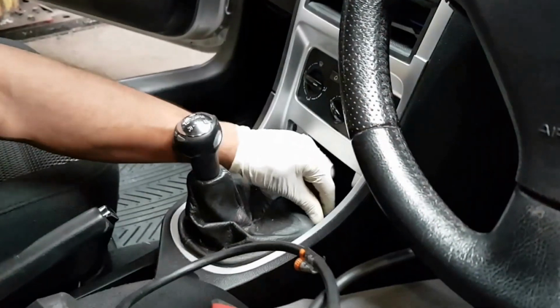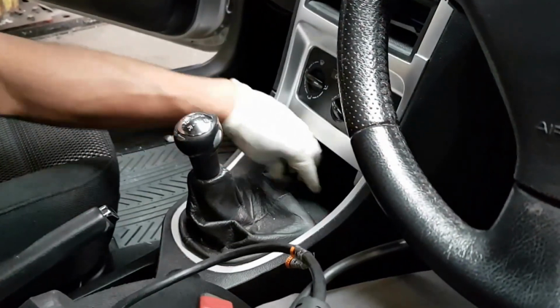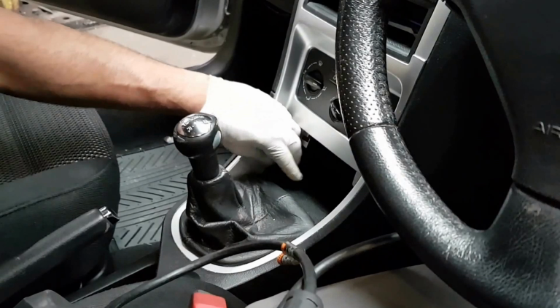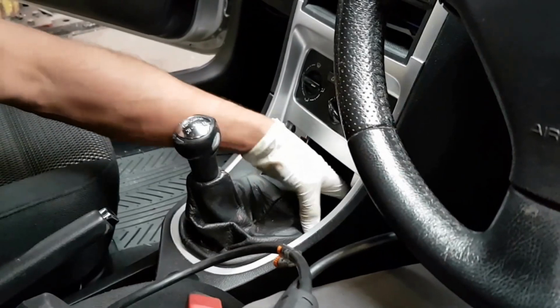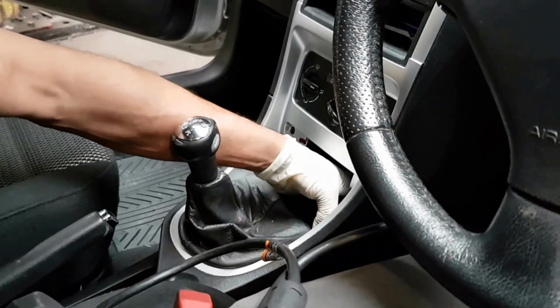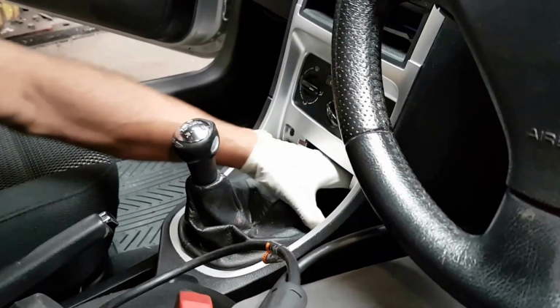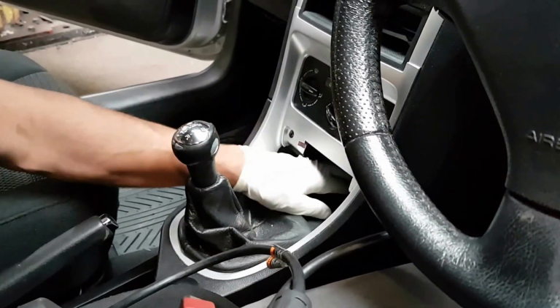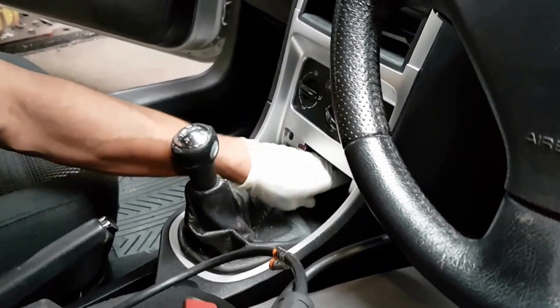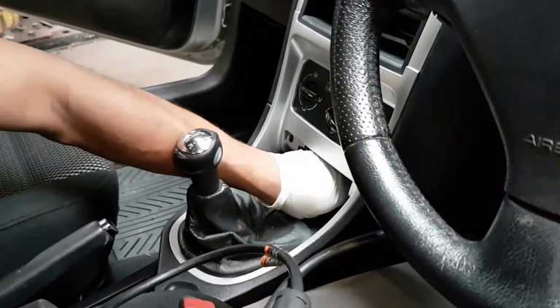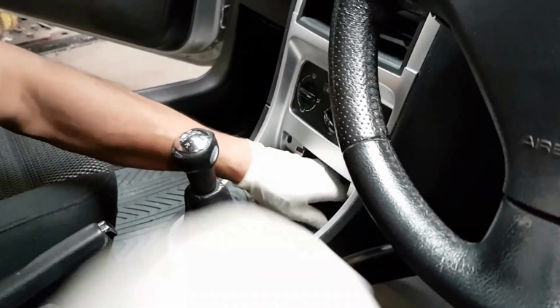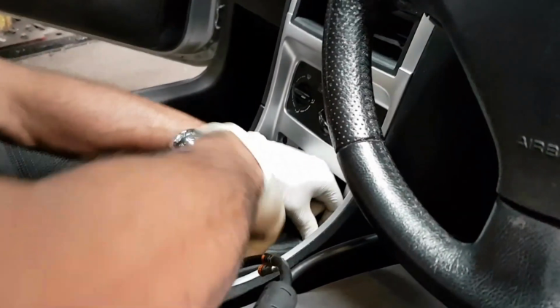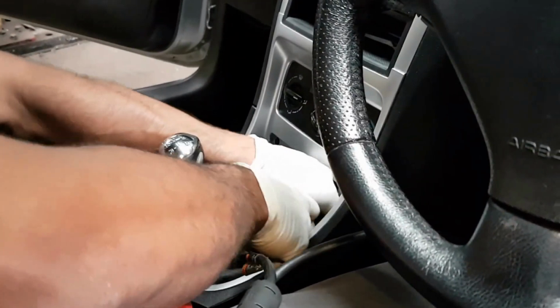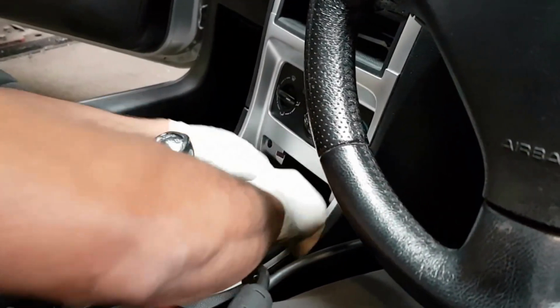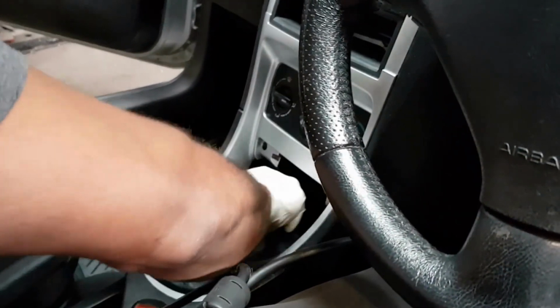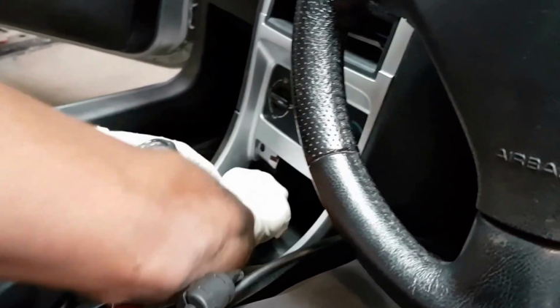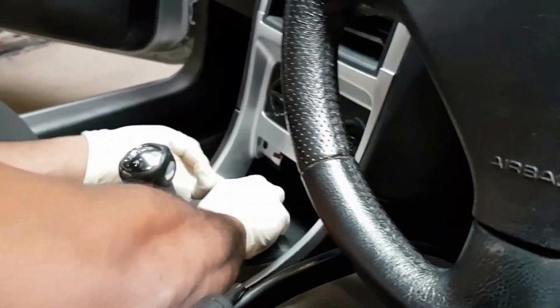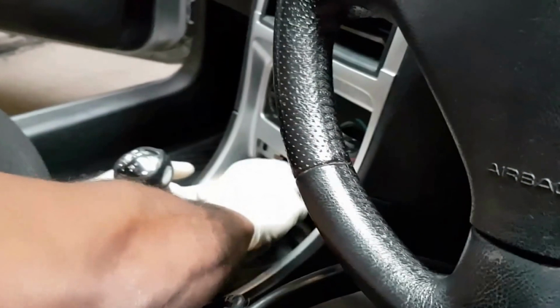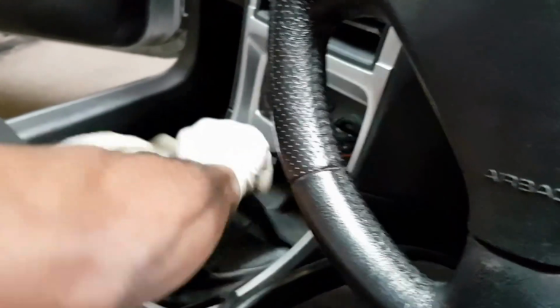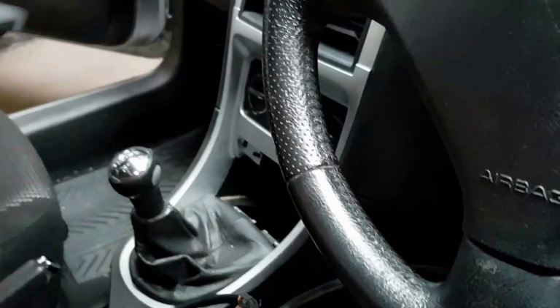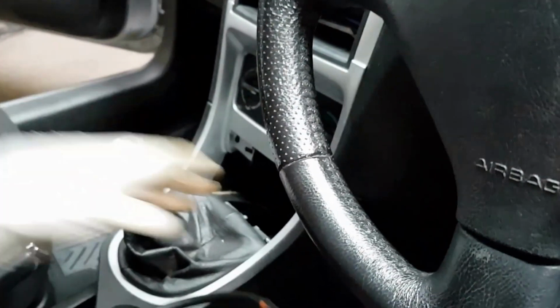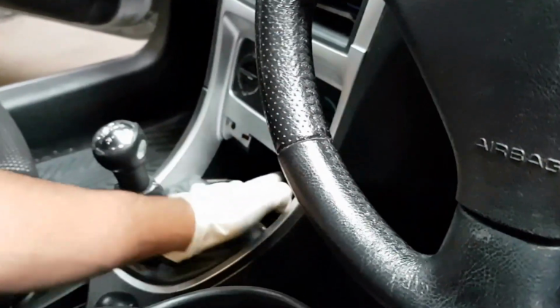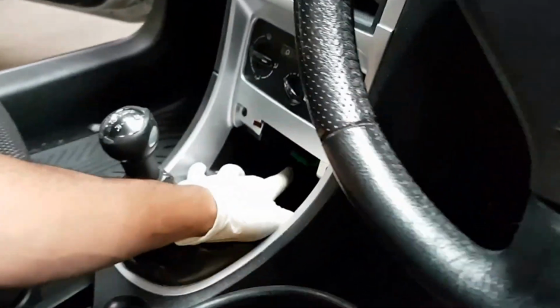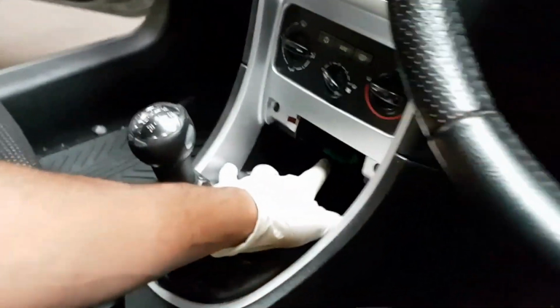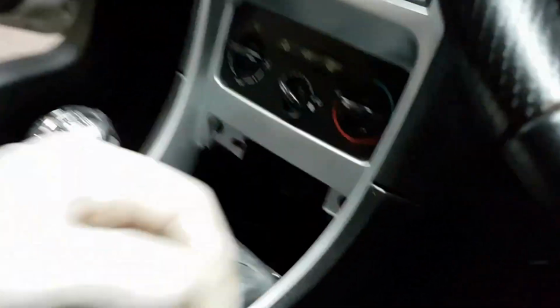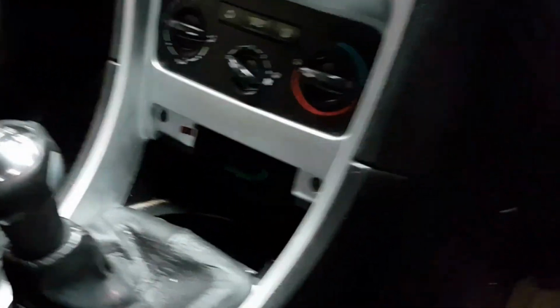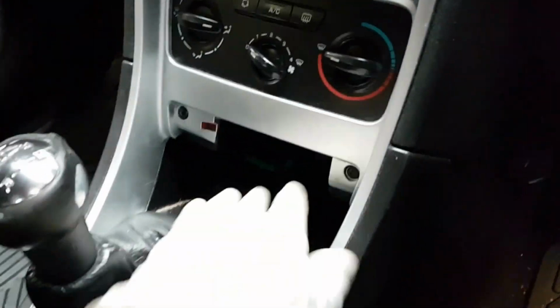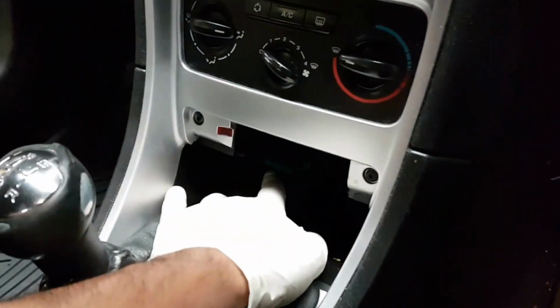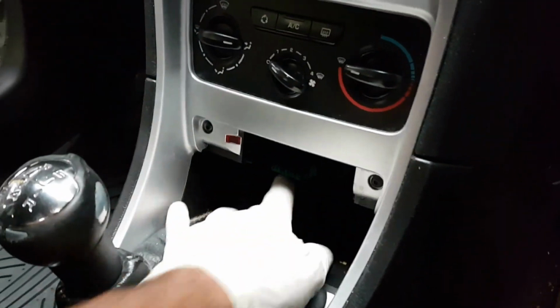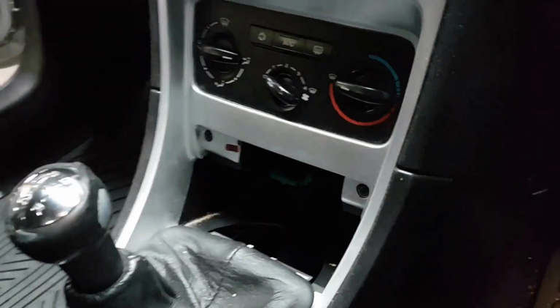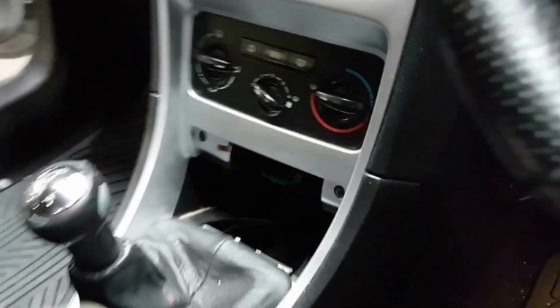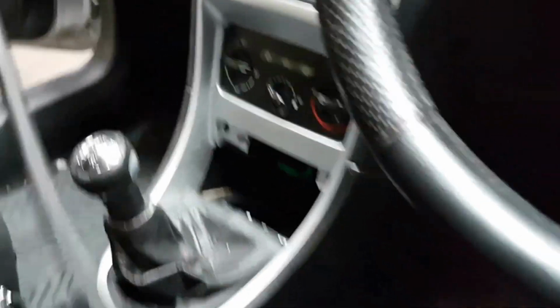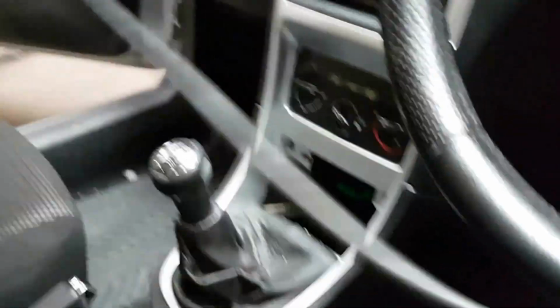So you take the ashtray out first, unplug it, take the ashtray out, and get this plastic bit out at the same time. Once that's removed, the plug is right there — the green one — as you can see.